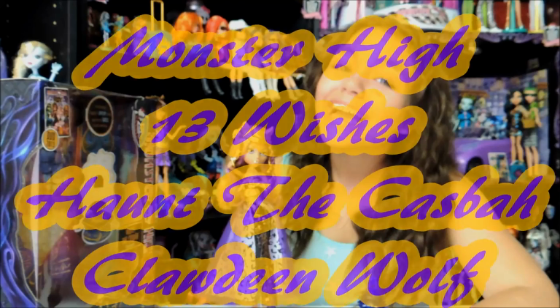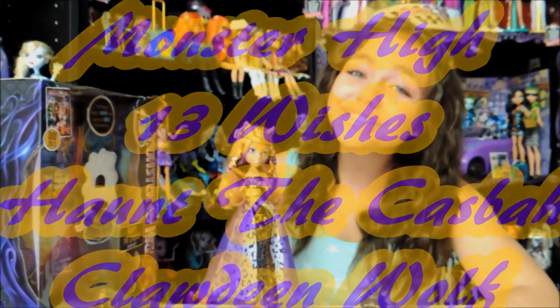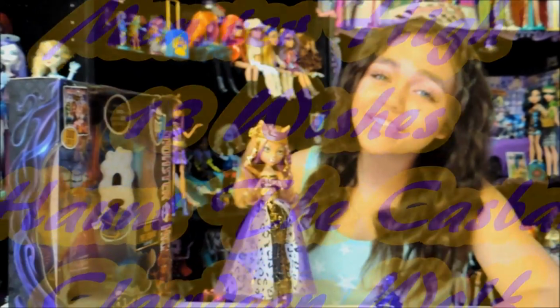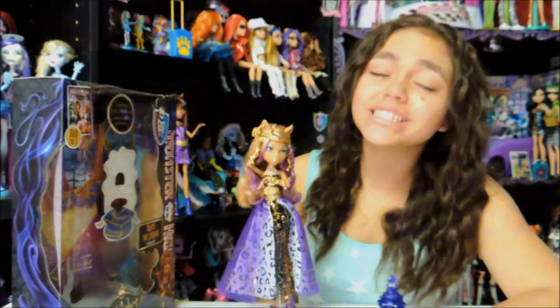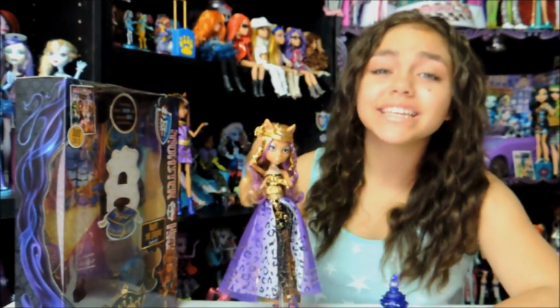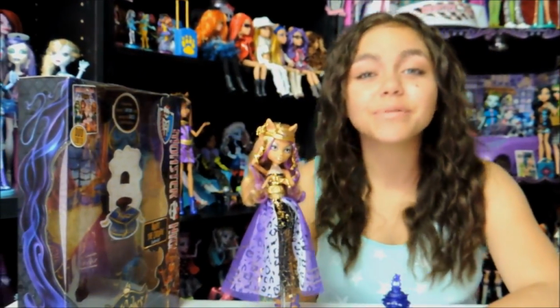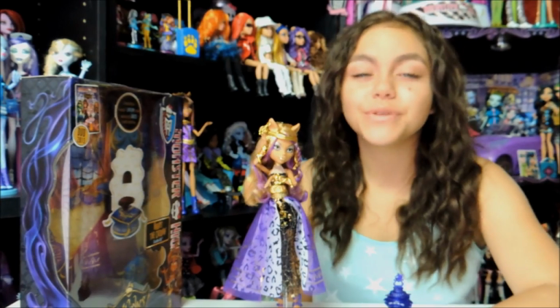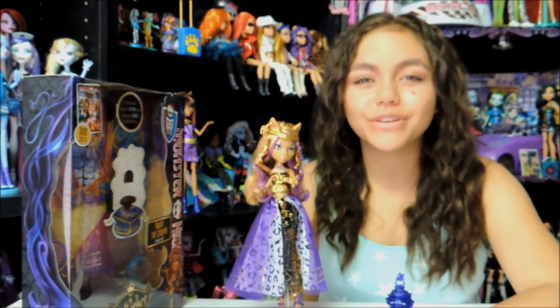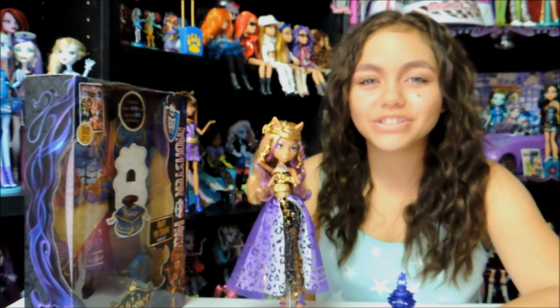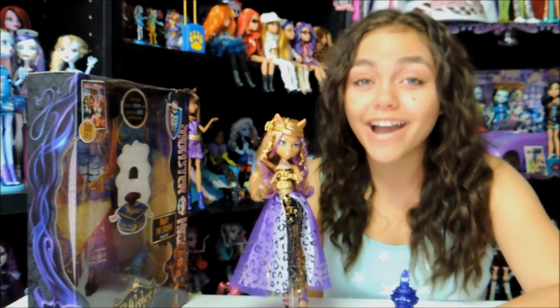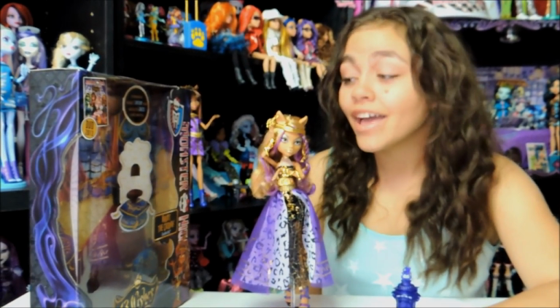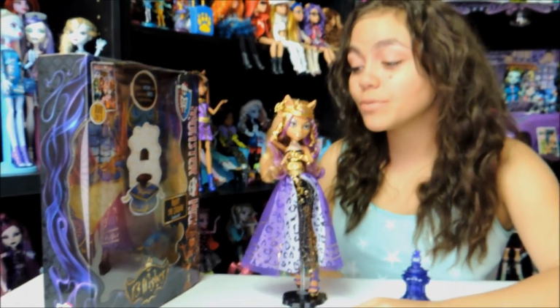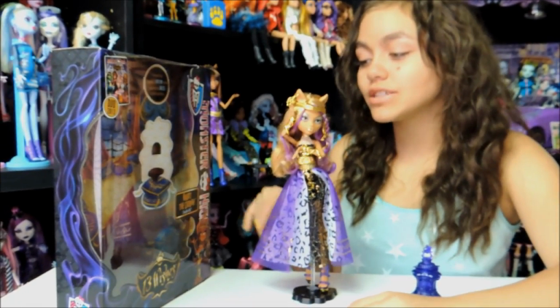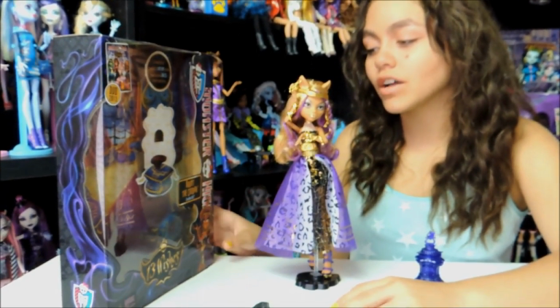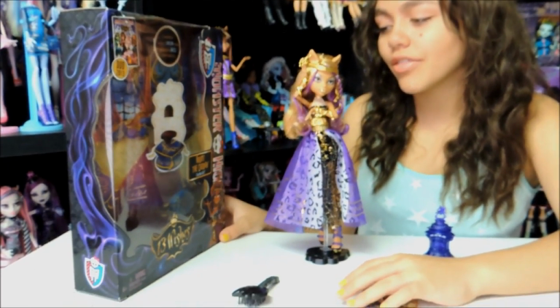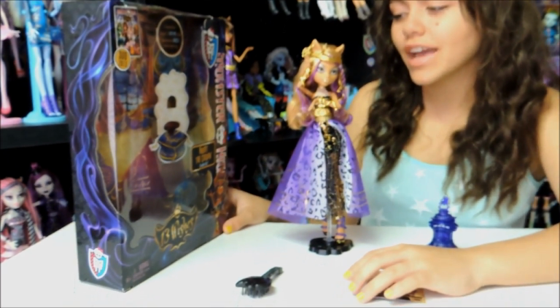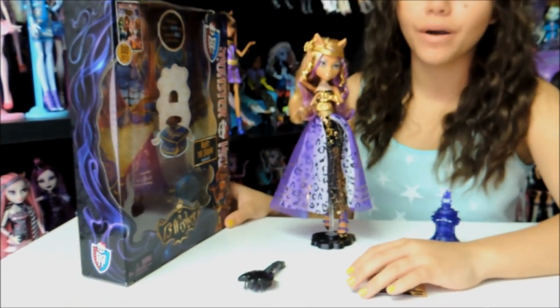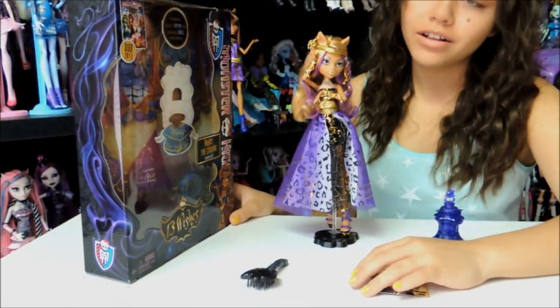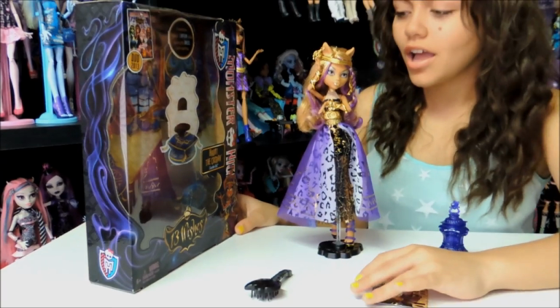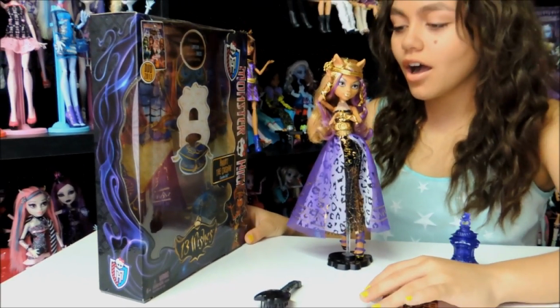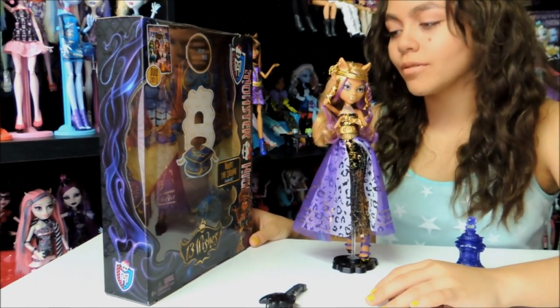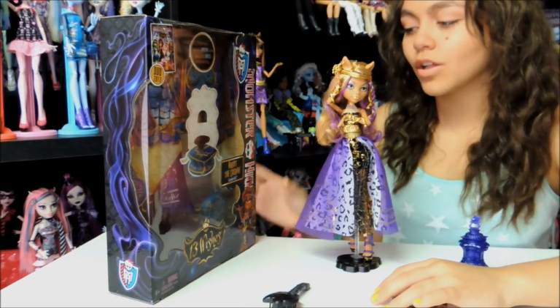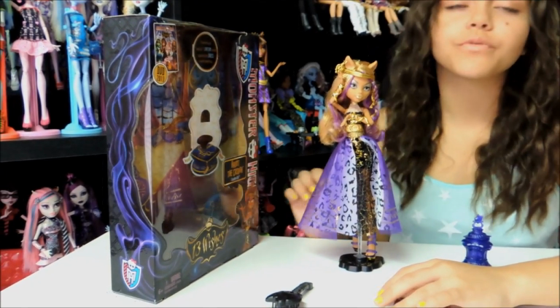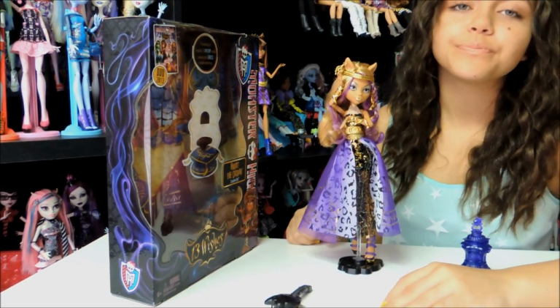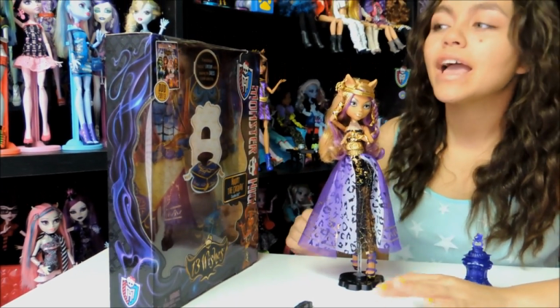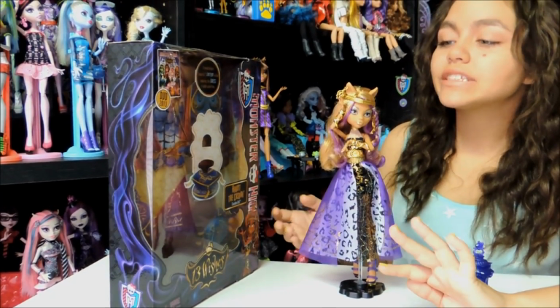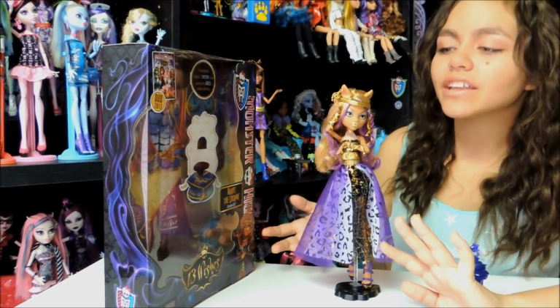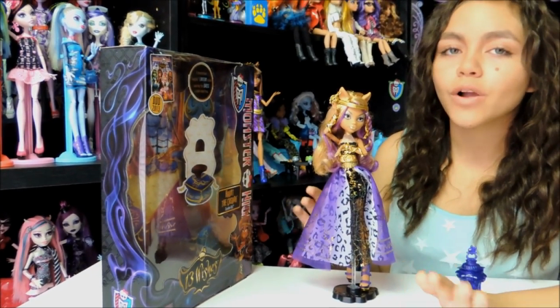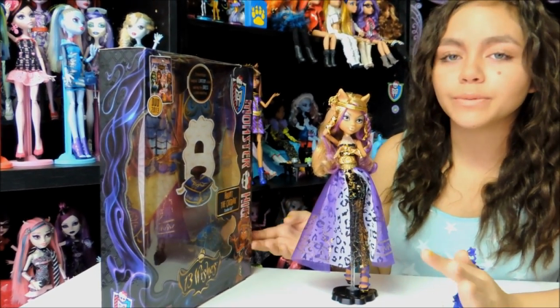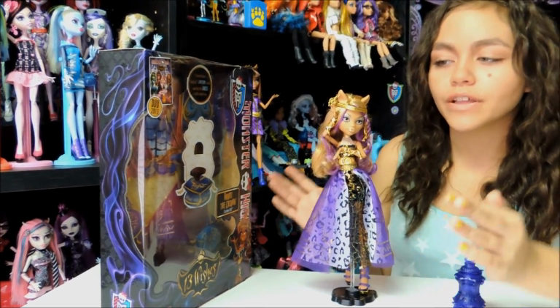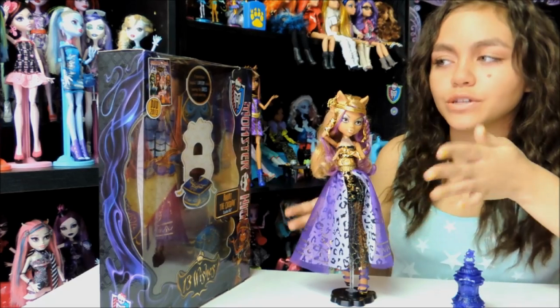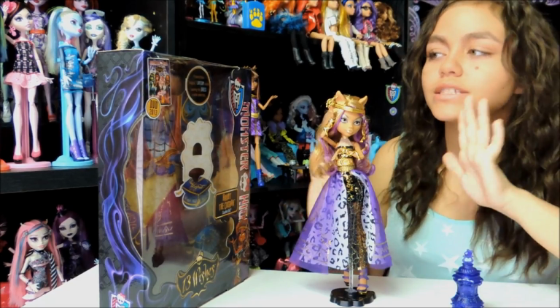Hey guys and ghouls, this is Gisela and today I'm going to be reviewing the new Monster High 13 Wishes Haunt the Casbah Claudine Wolf. This is kind of a Moroccan themed party, that's why they're dressed like this.